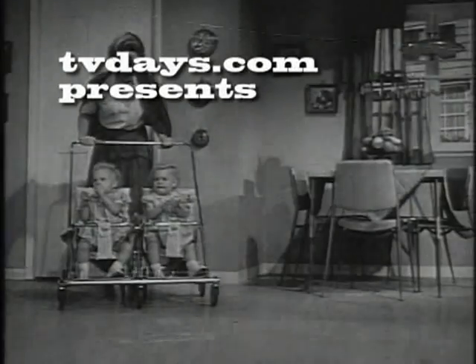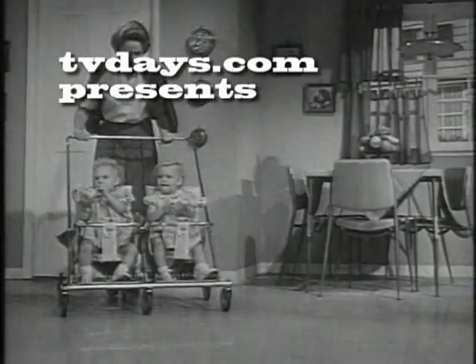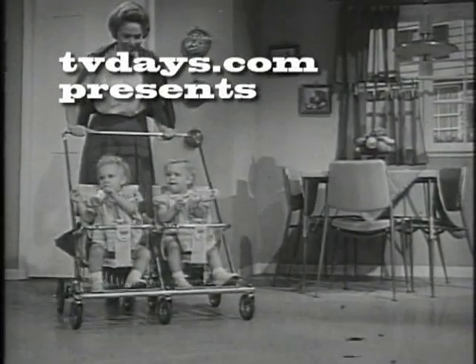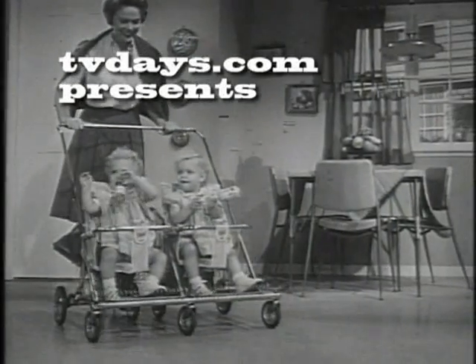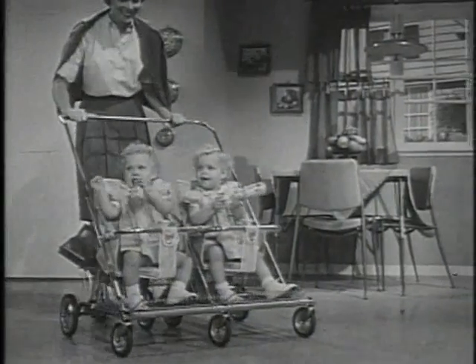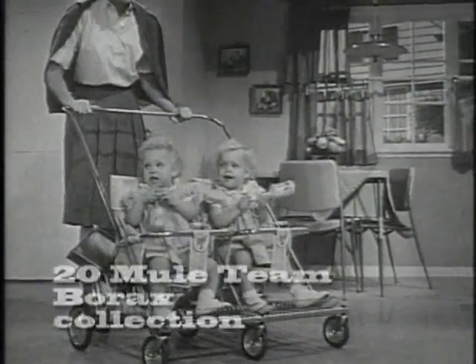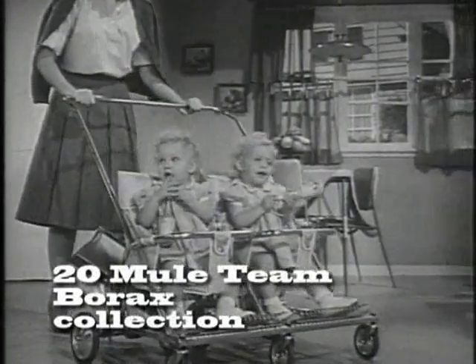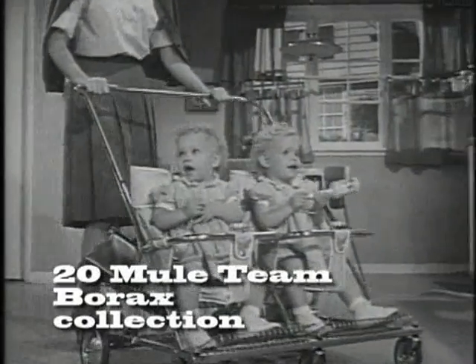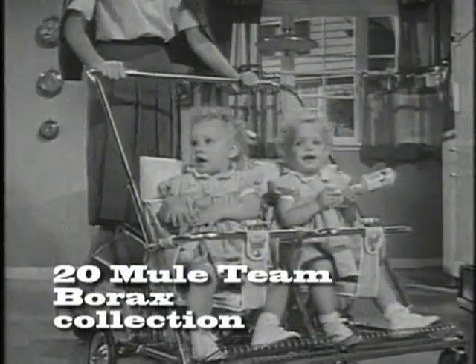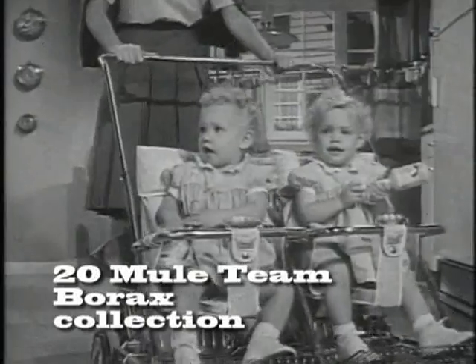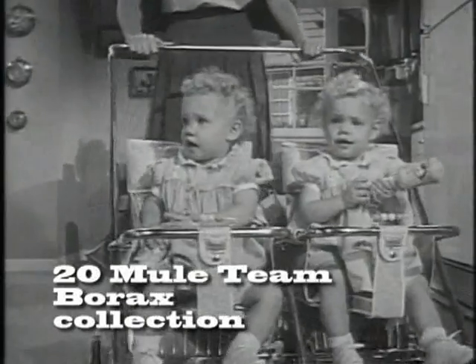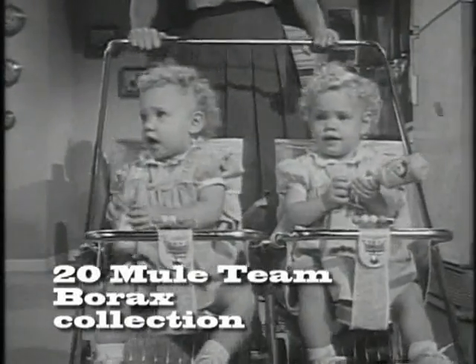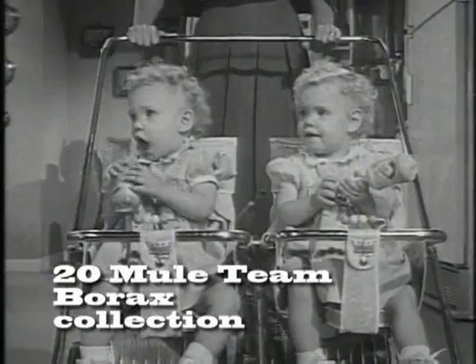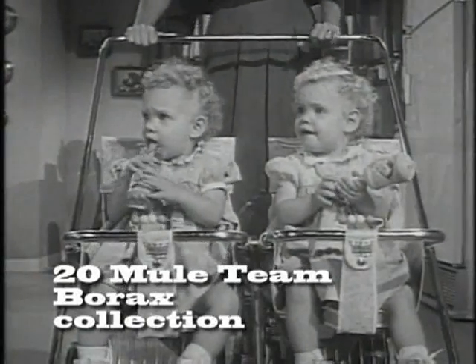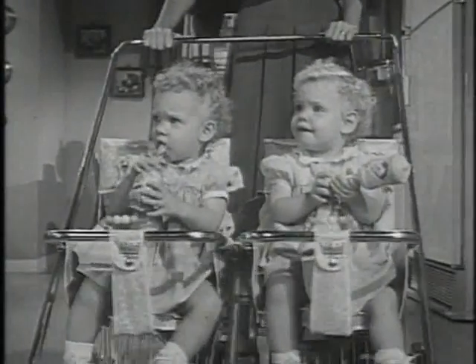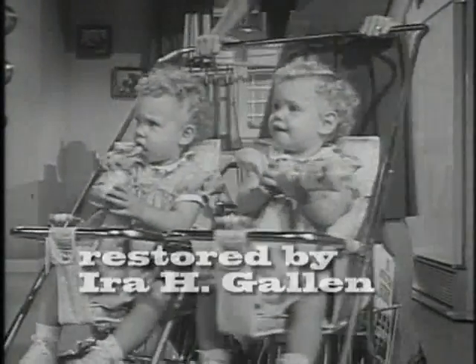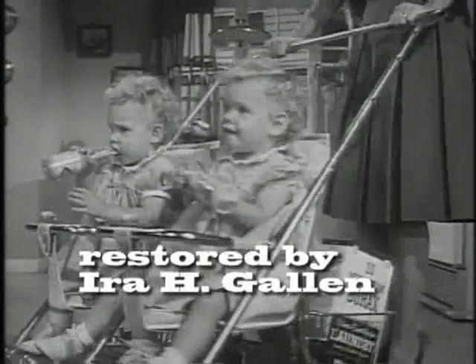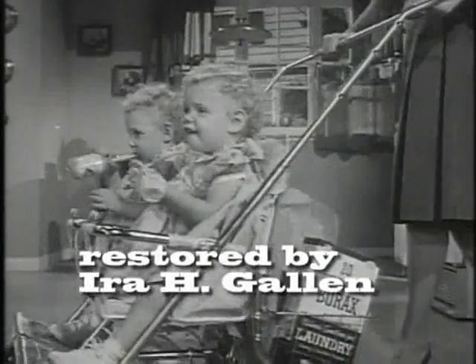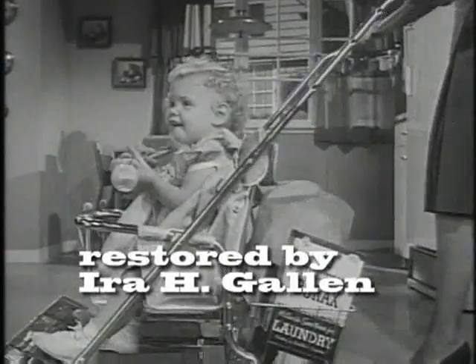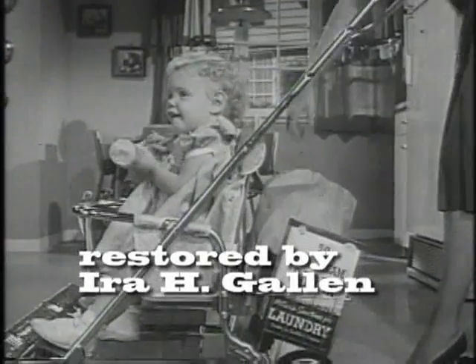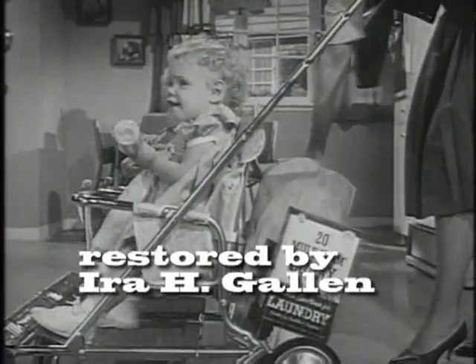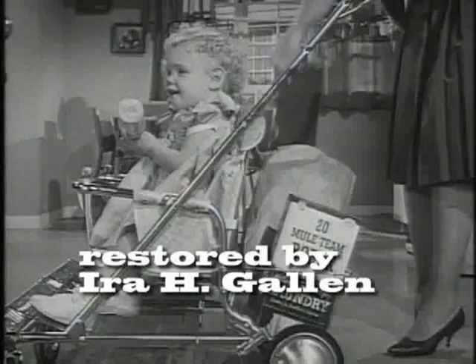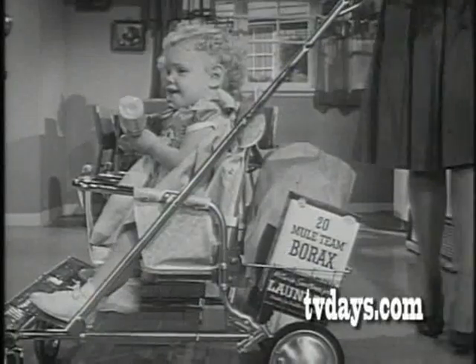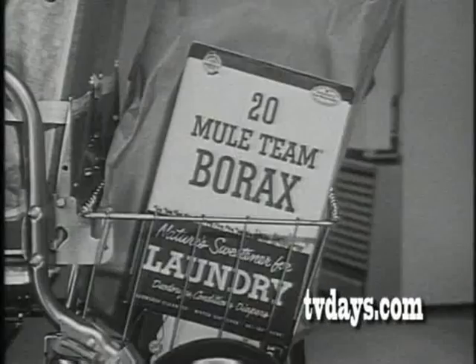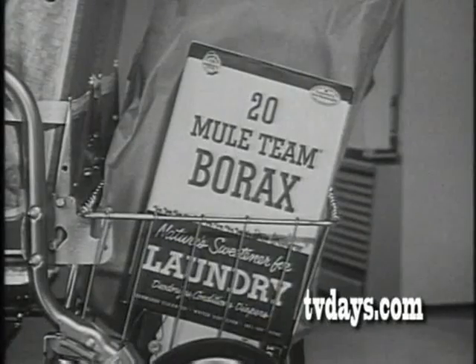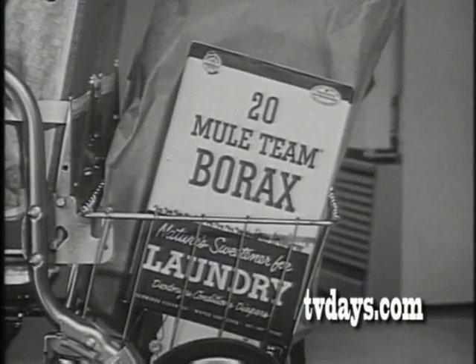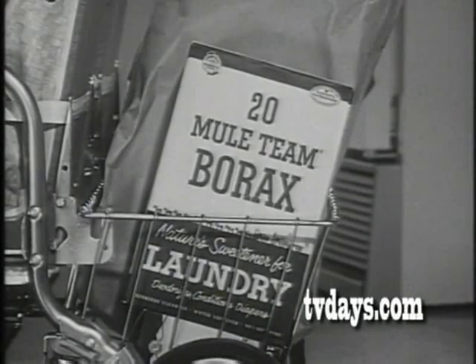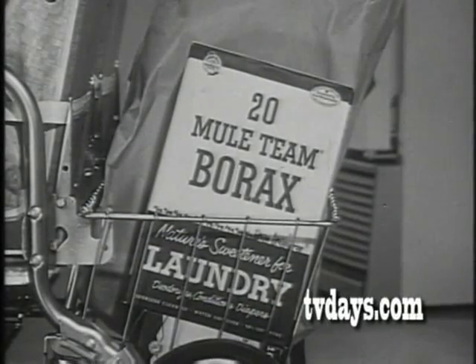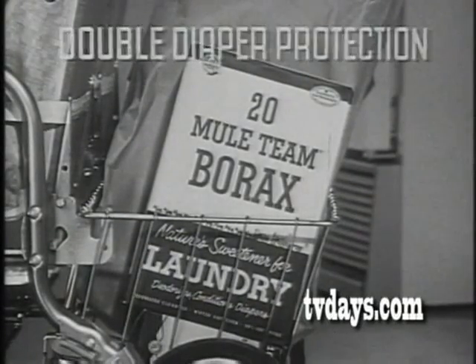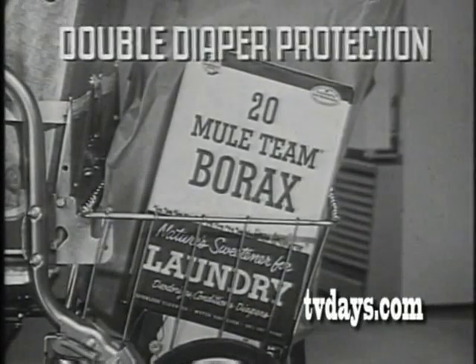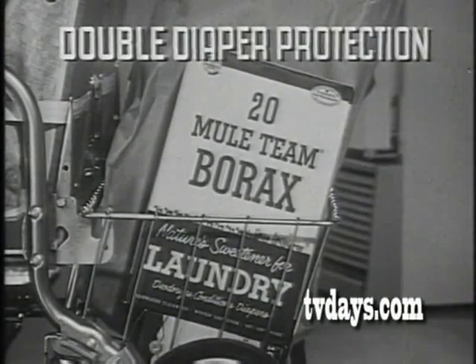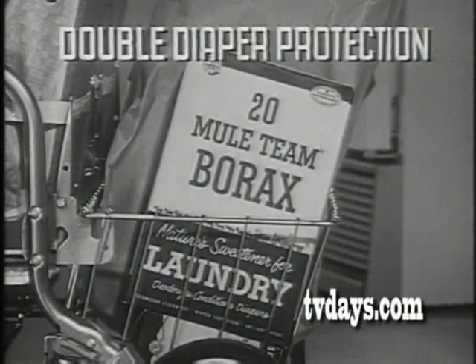Doubles, and aren't they dolls? They deserve all the loving care mother can give them, including the best possible diaper care. That means 20 Mule Team Borax with its double diaper protection.